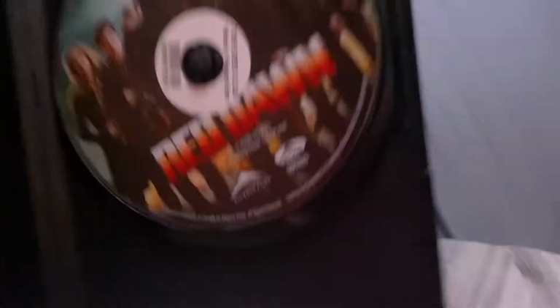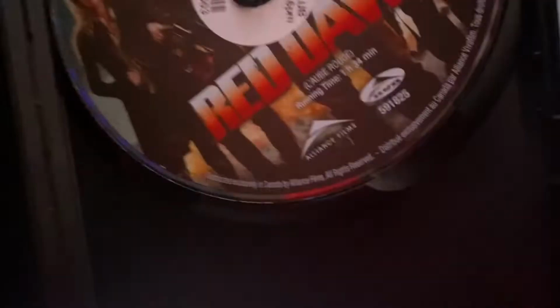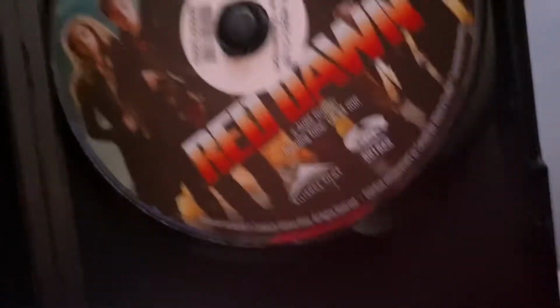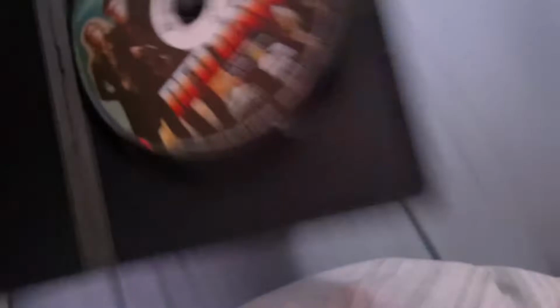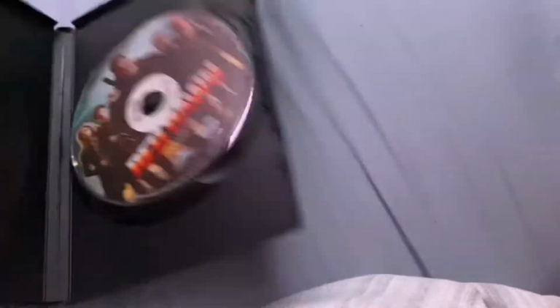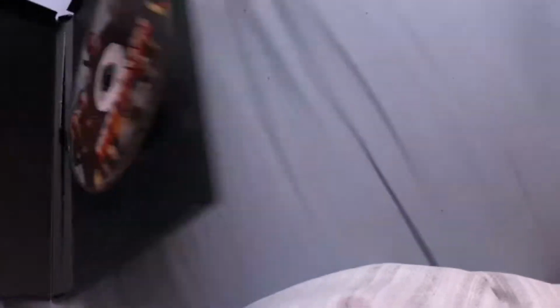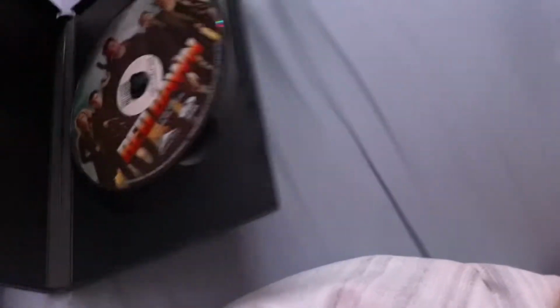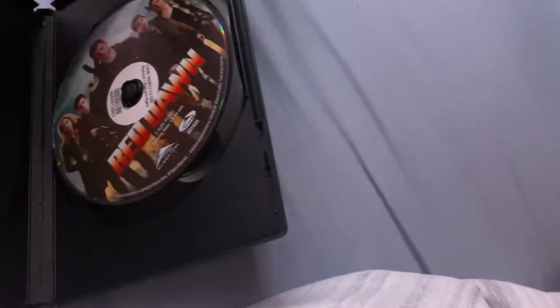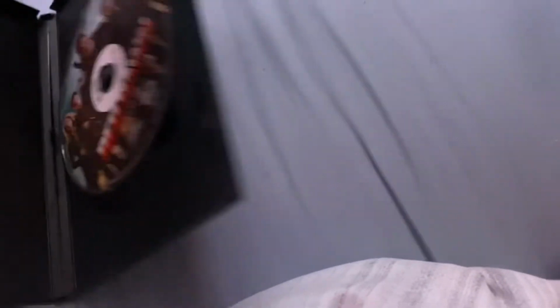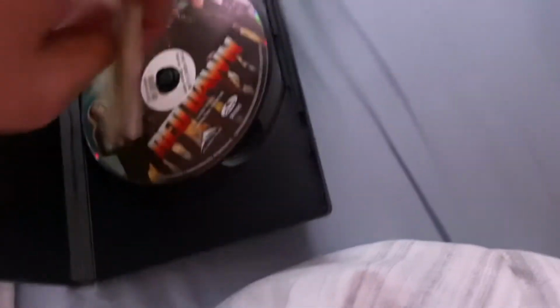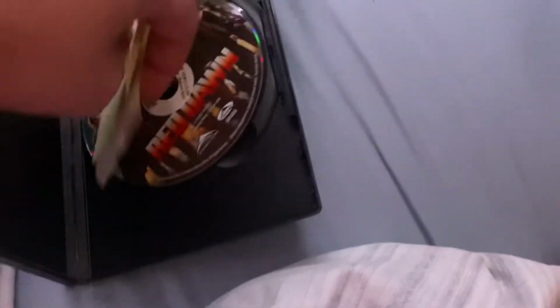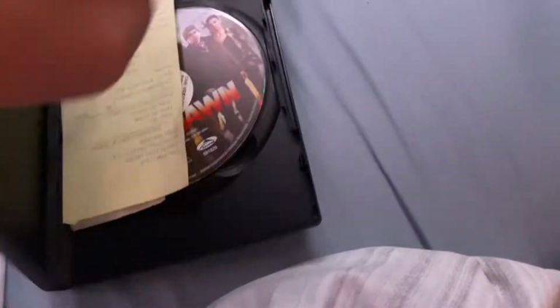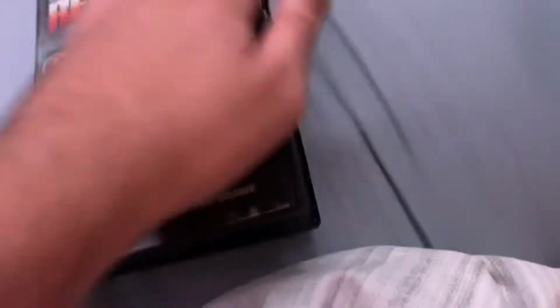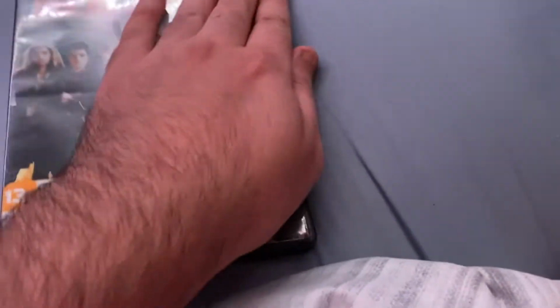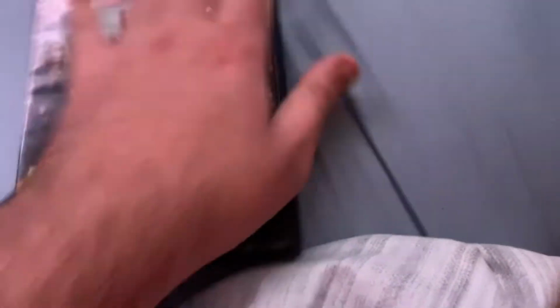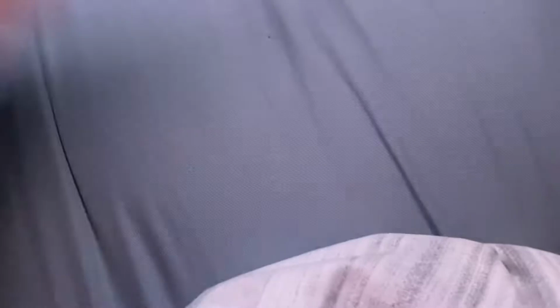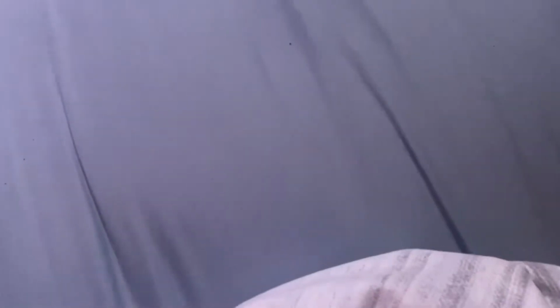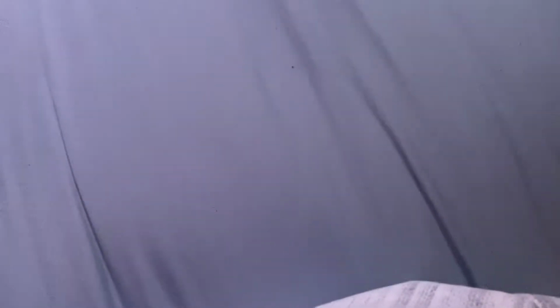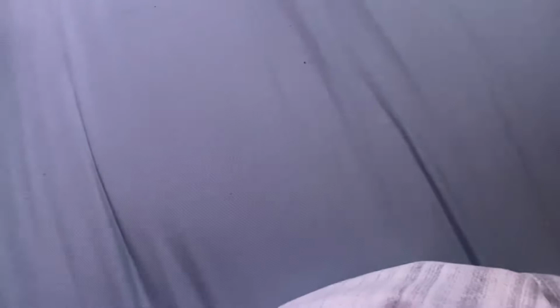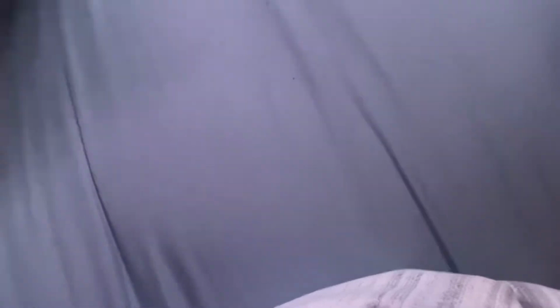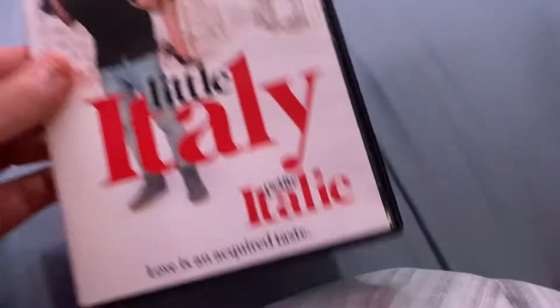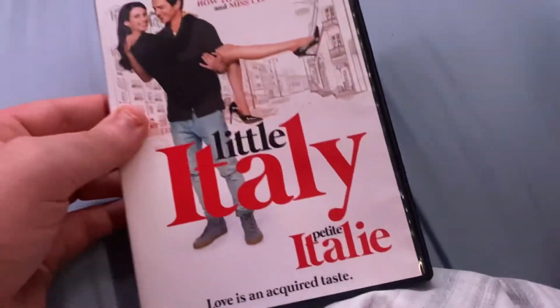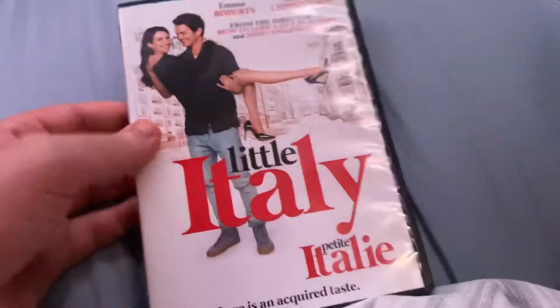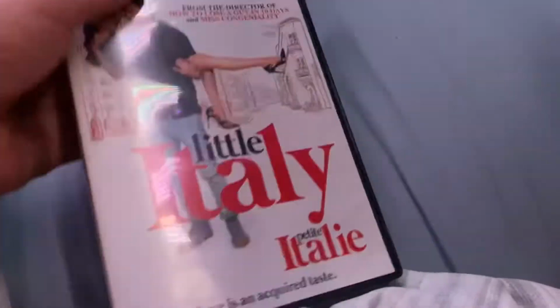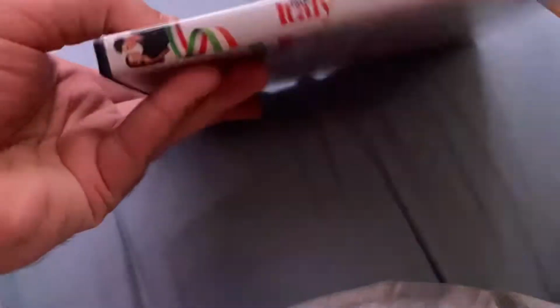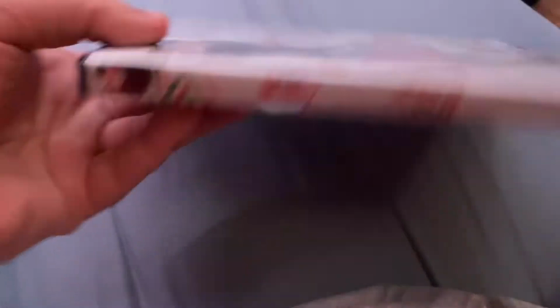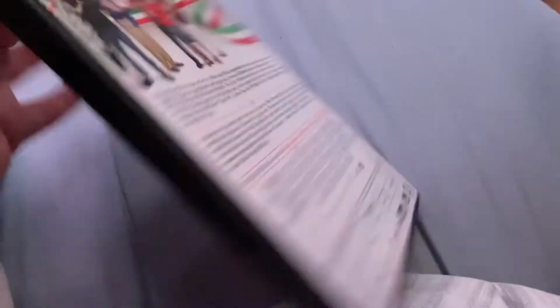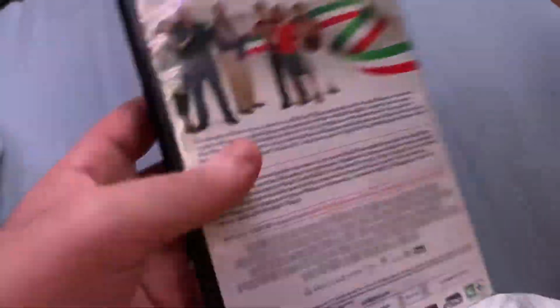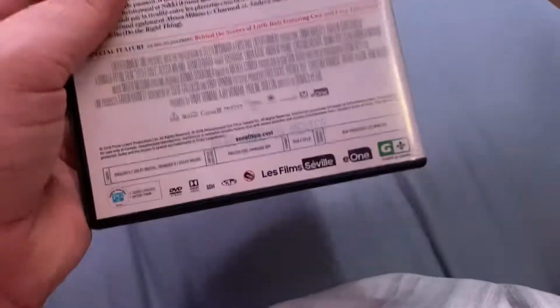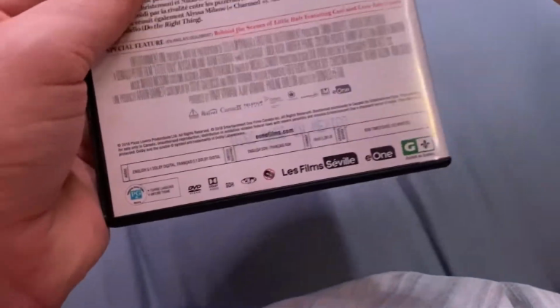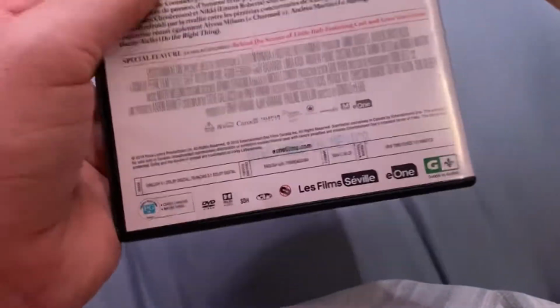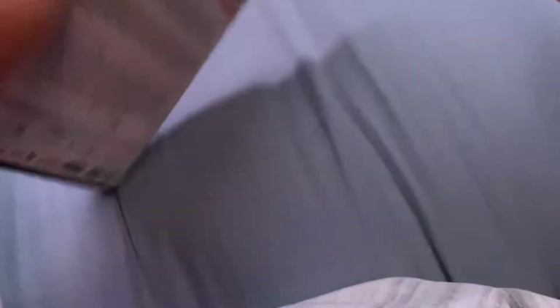One more from Cine and Video Club. Canadian movie.